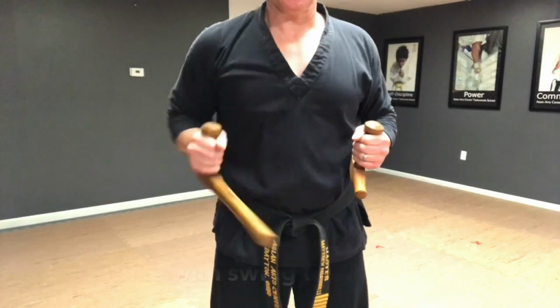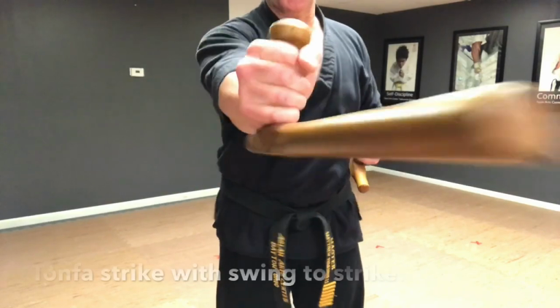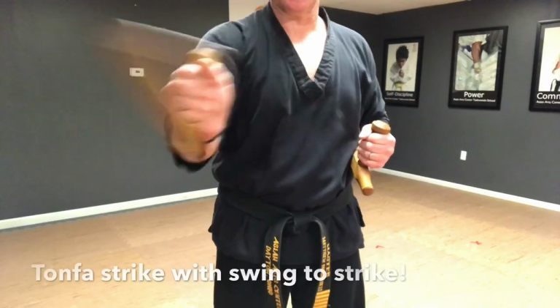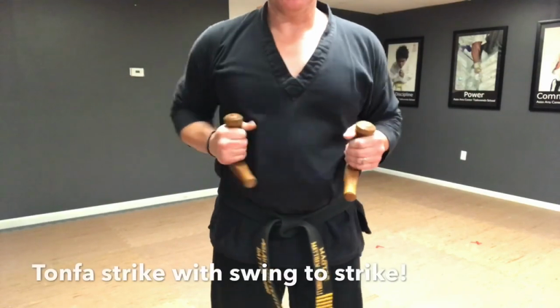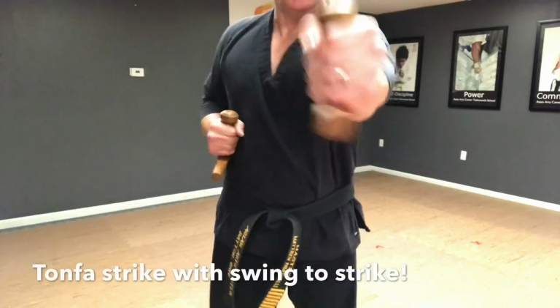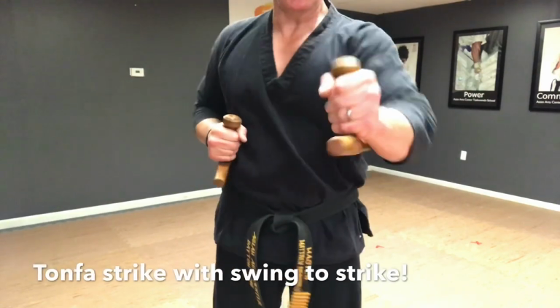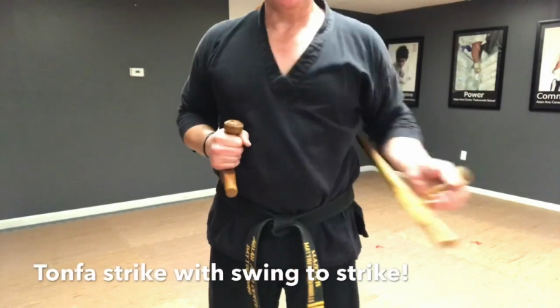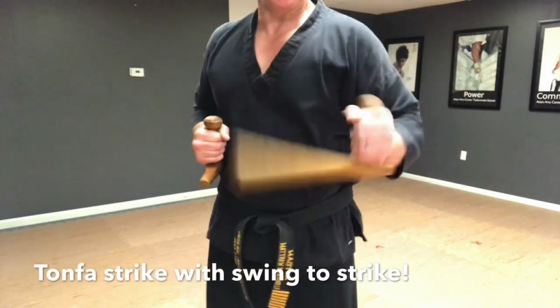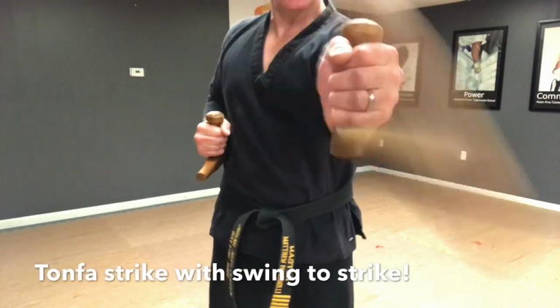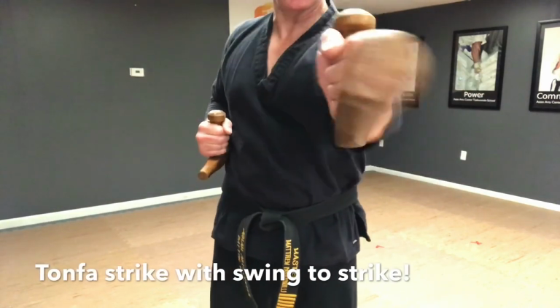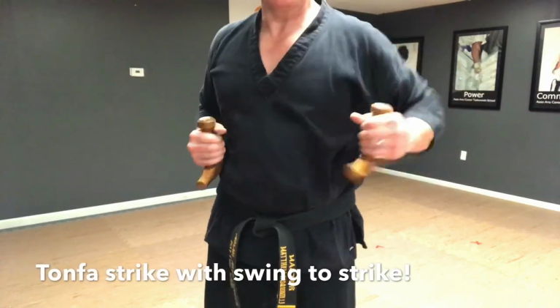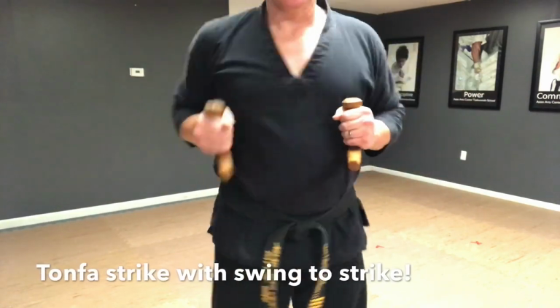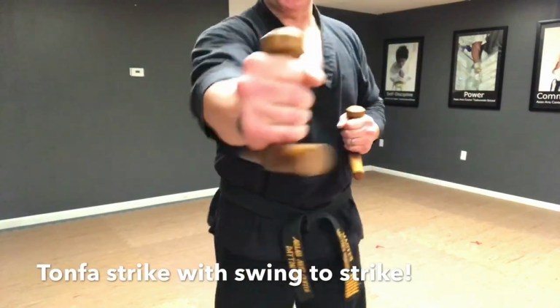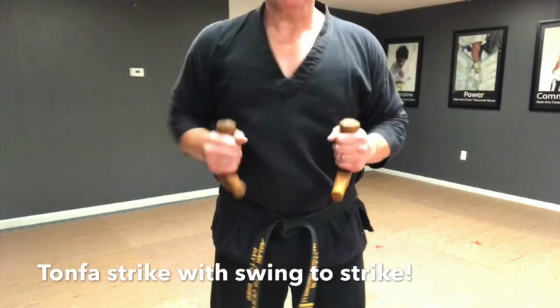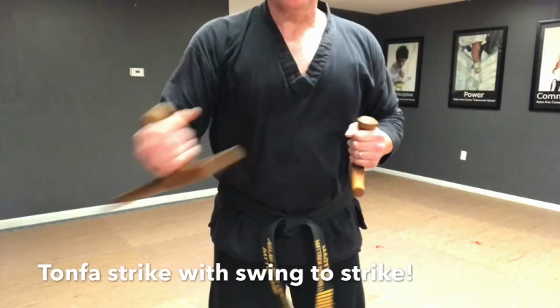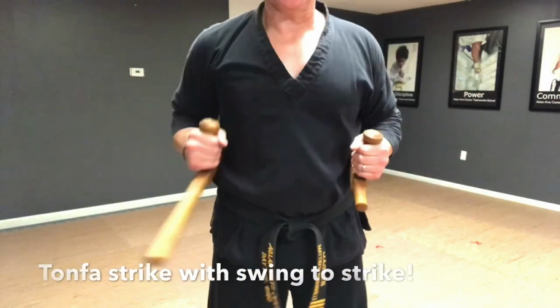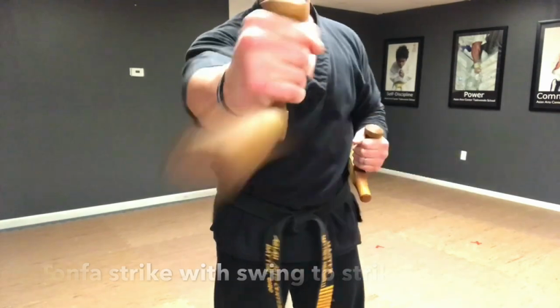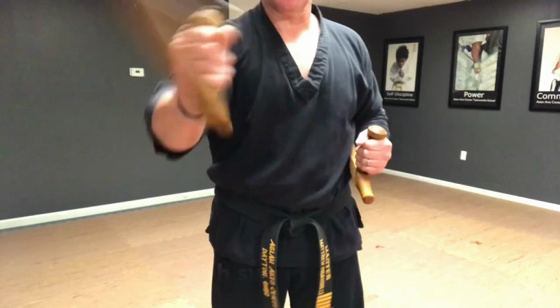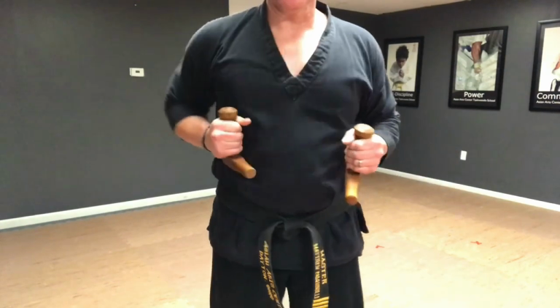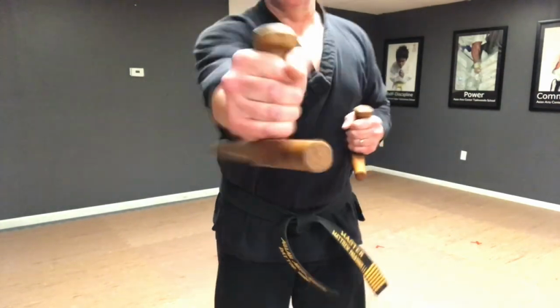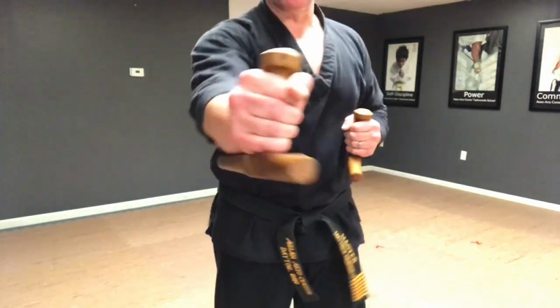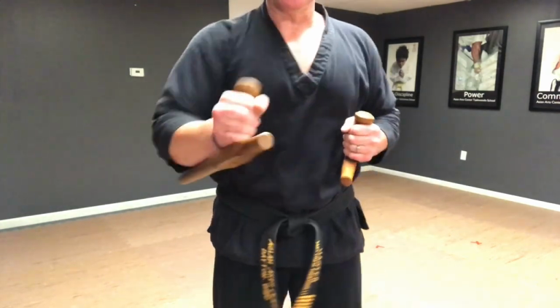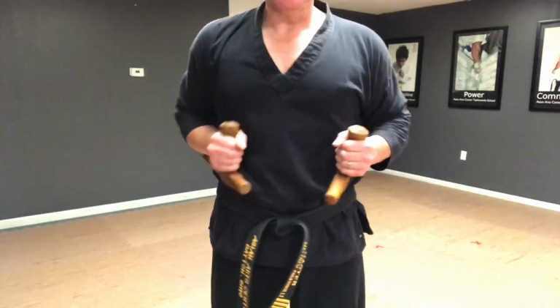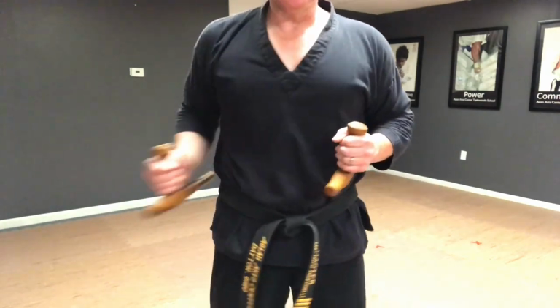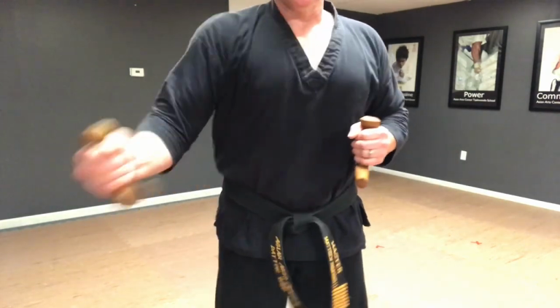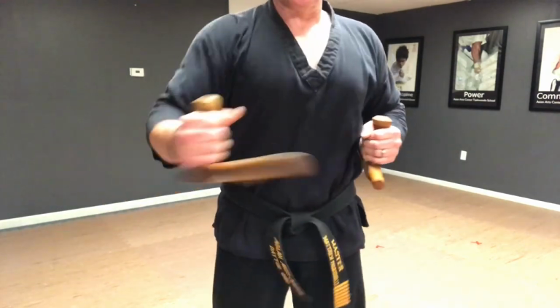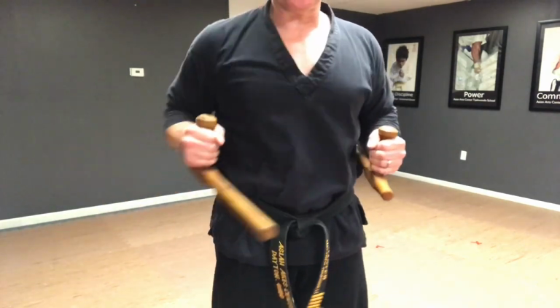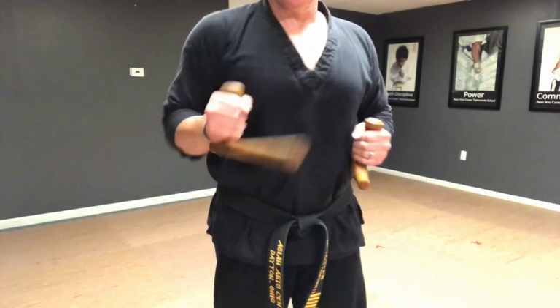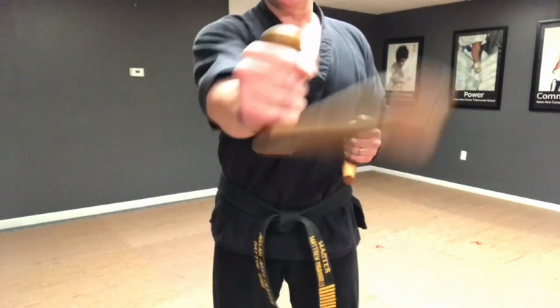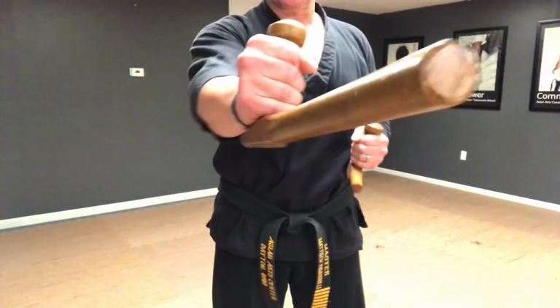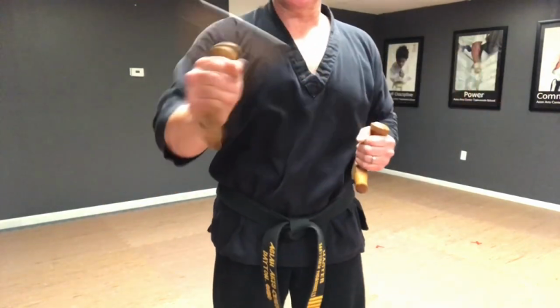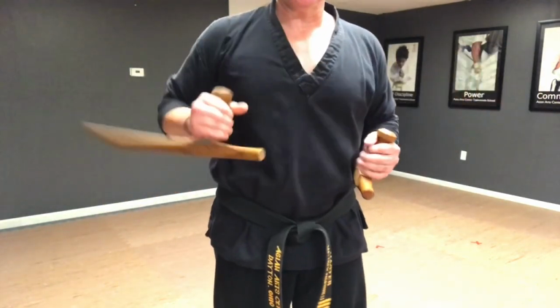Your final technique is going to be a strike followed by a swing so that the long part of the tonfa is sticking out — you're going to hit him with that long part, extending your reach.